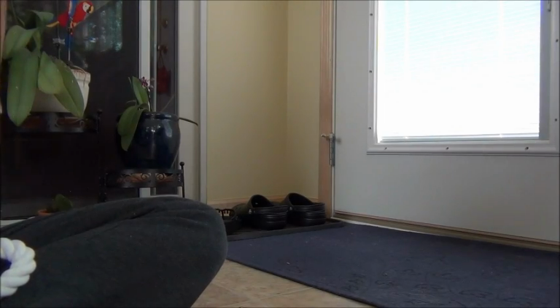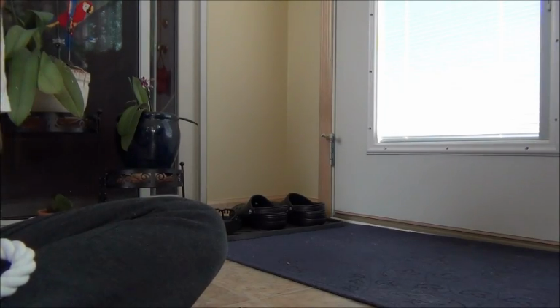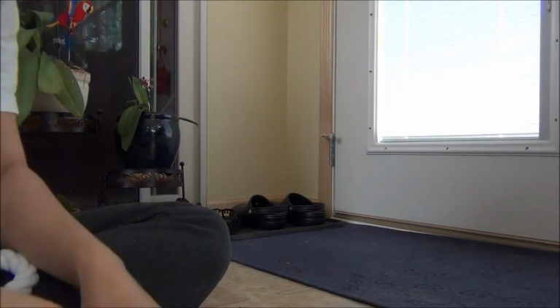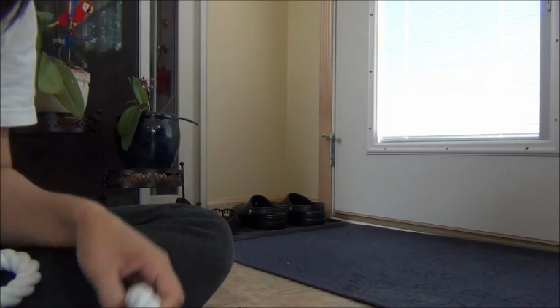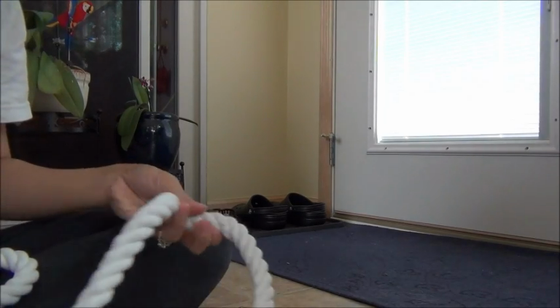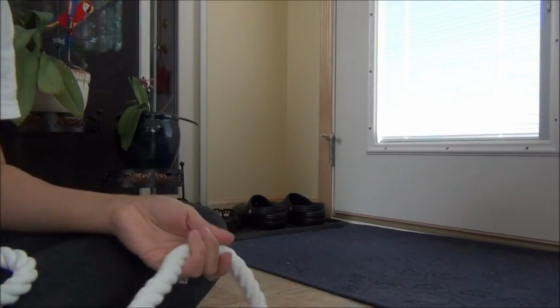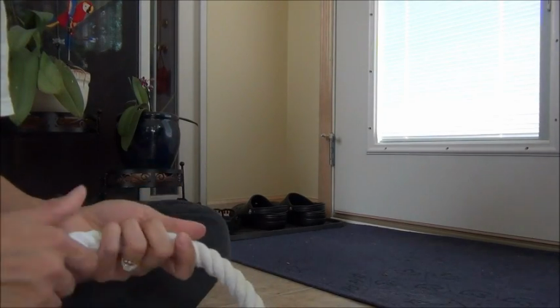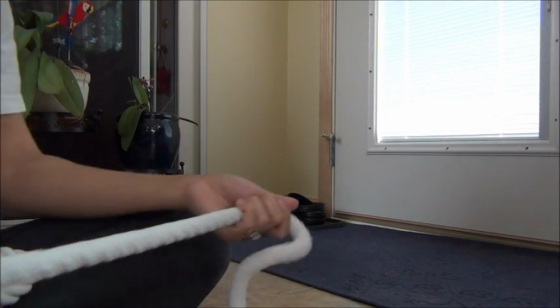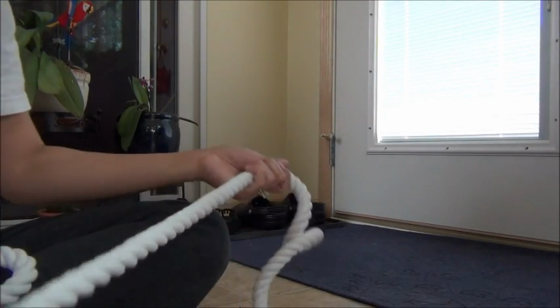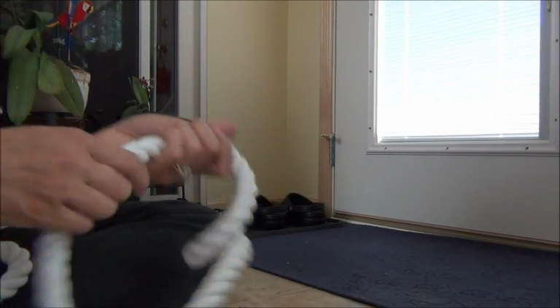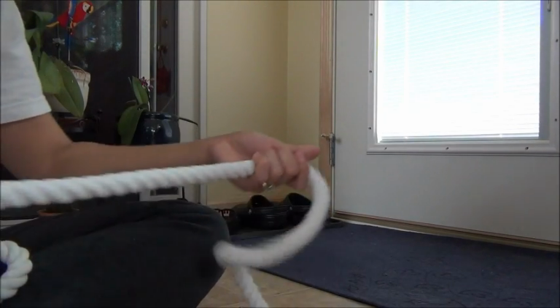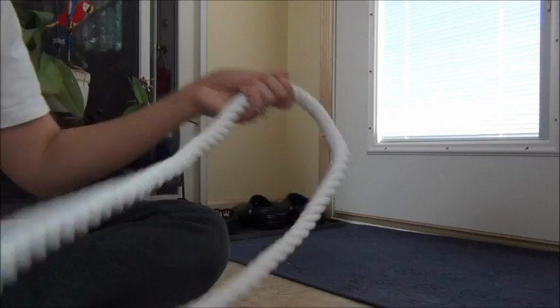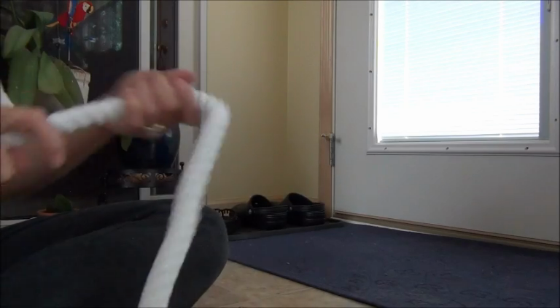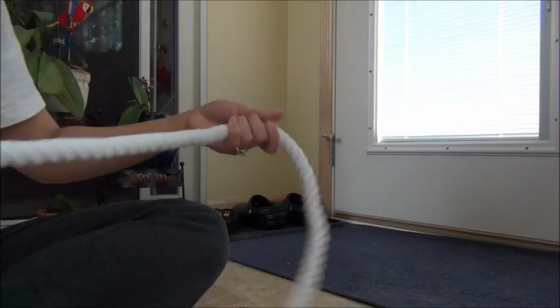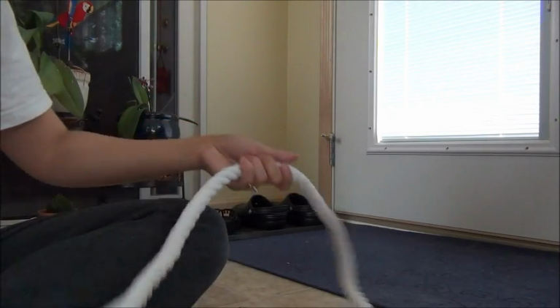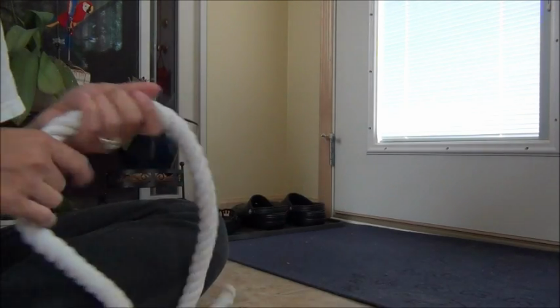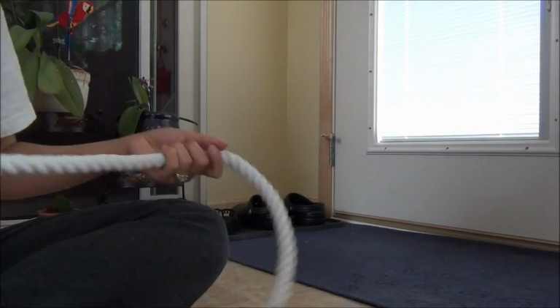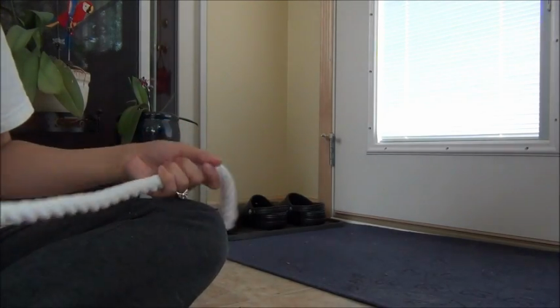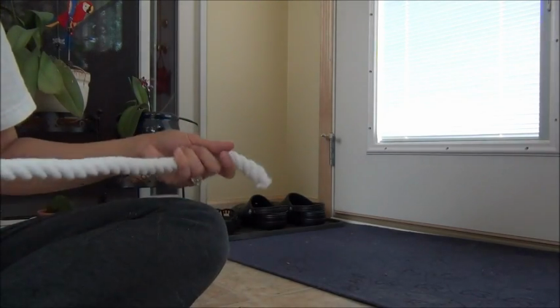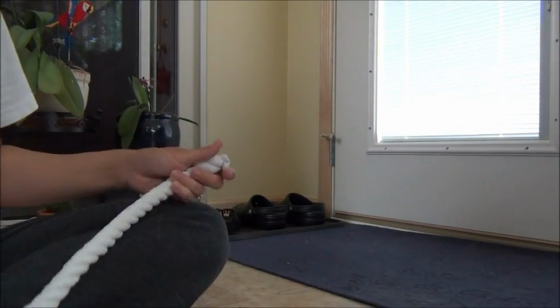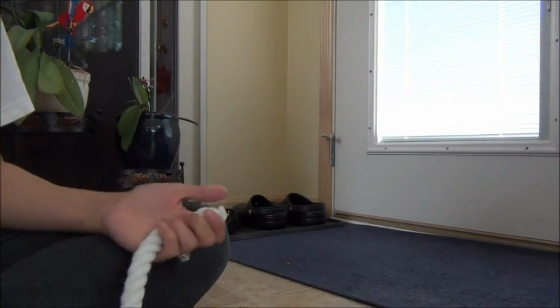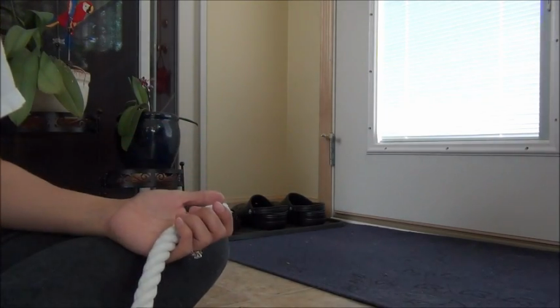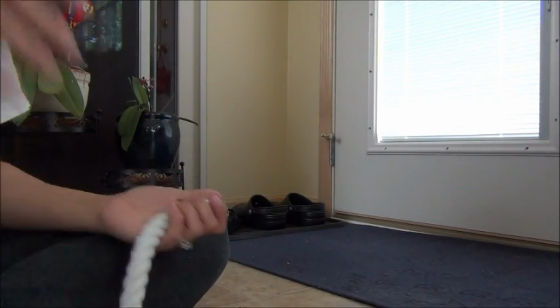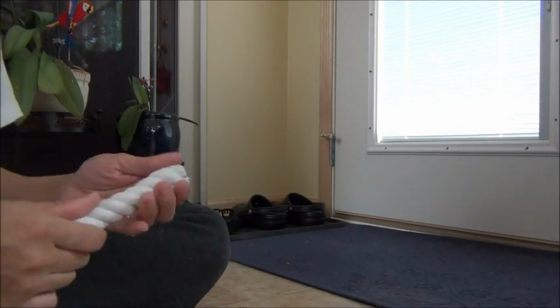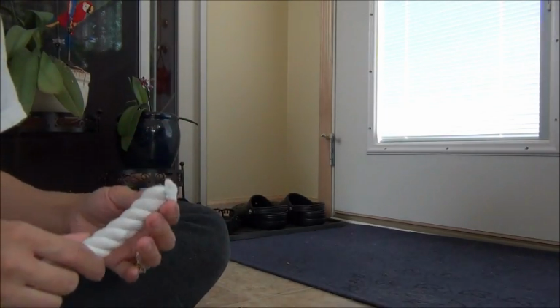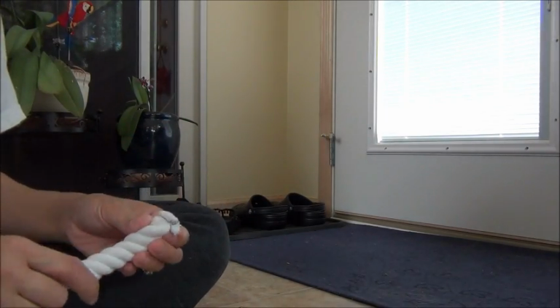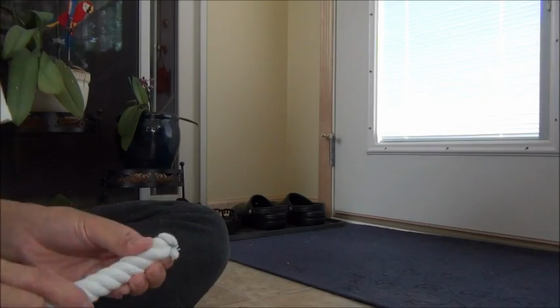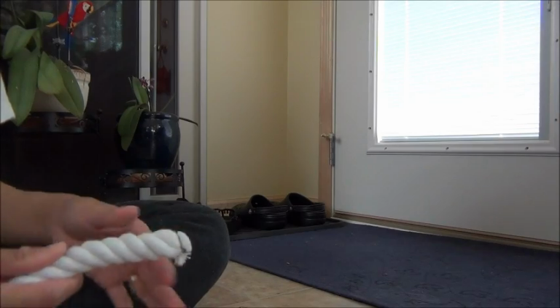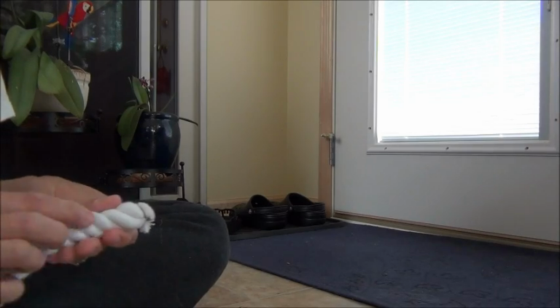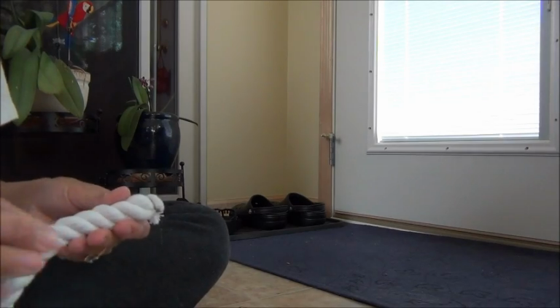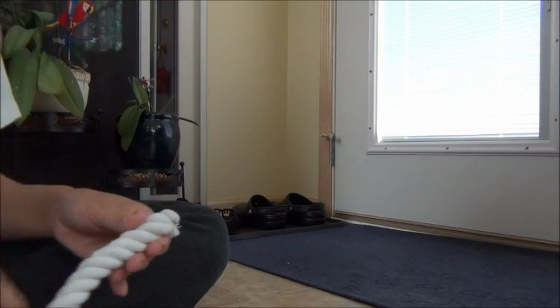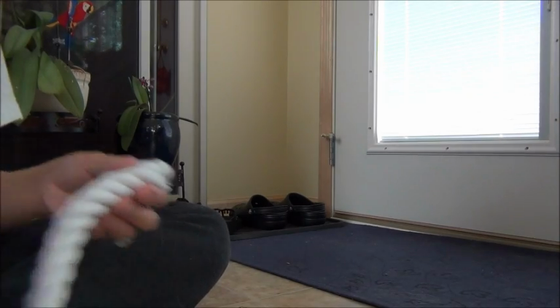Good morning. I'm going to be showing you guys how to make a rope perch or a bowing. Since I have no need for a rope perch, I'm going to make a rope perch, but it can be easily converted to a bowing.